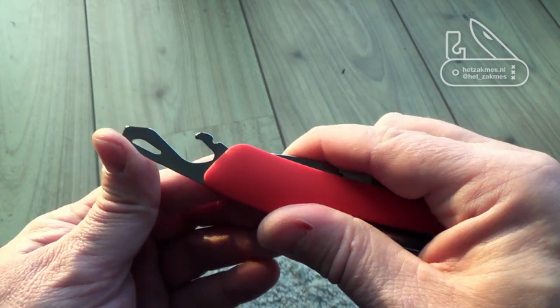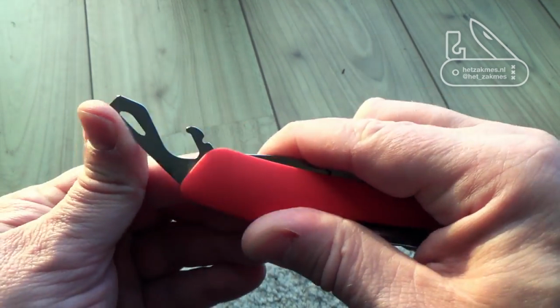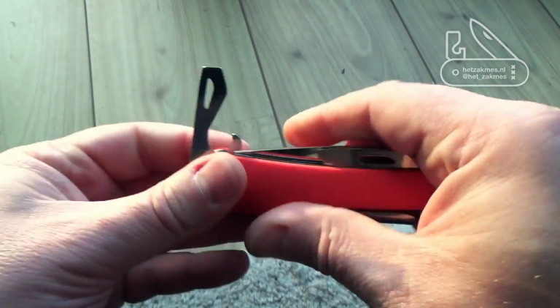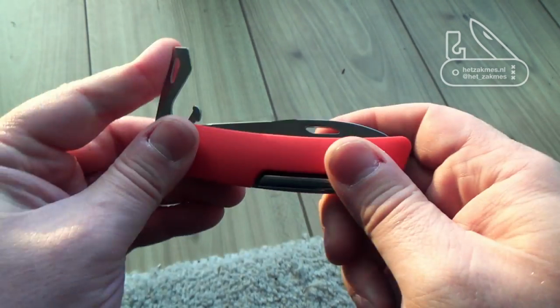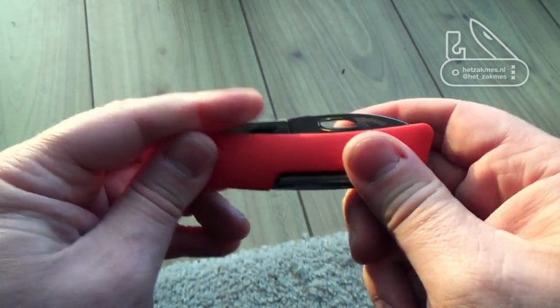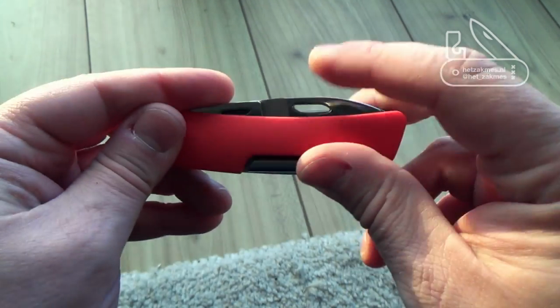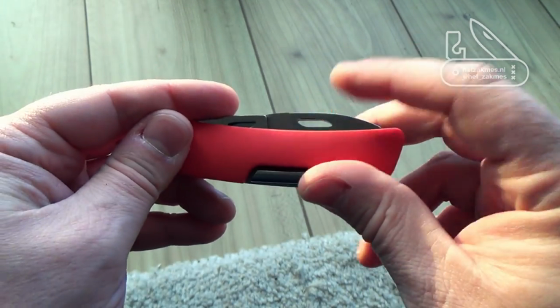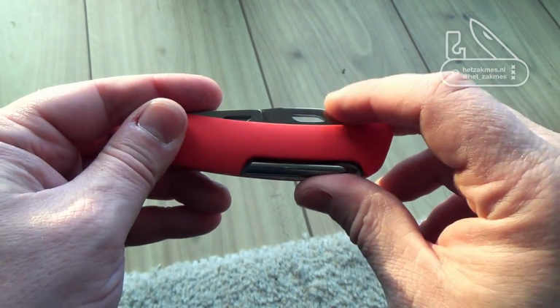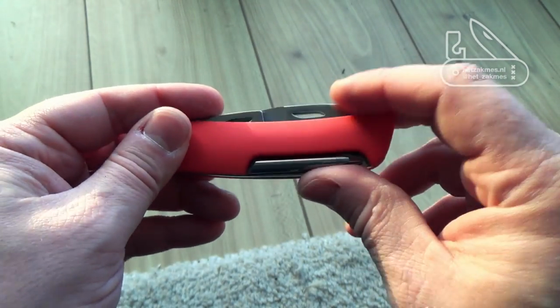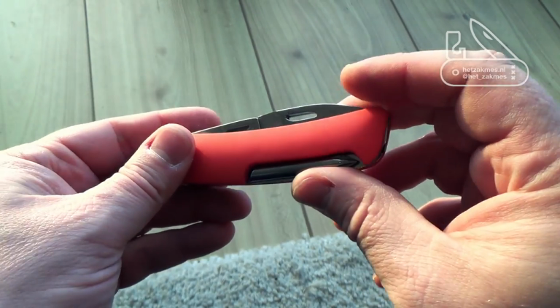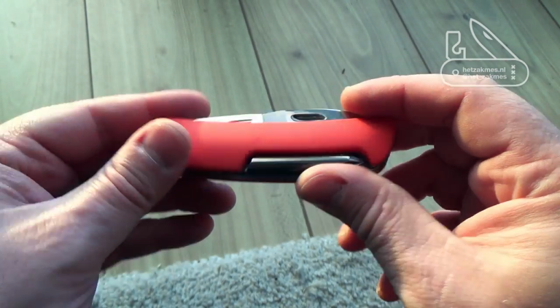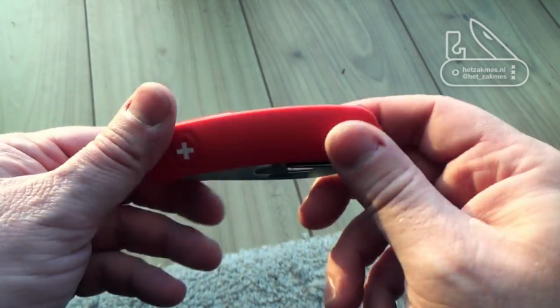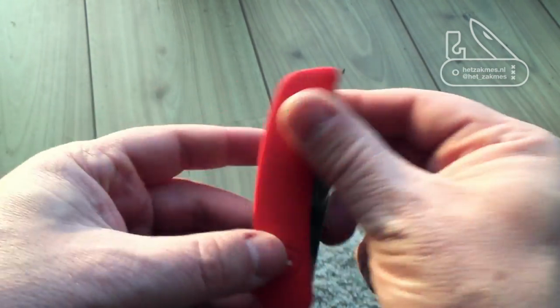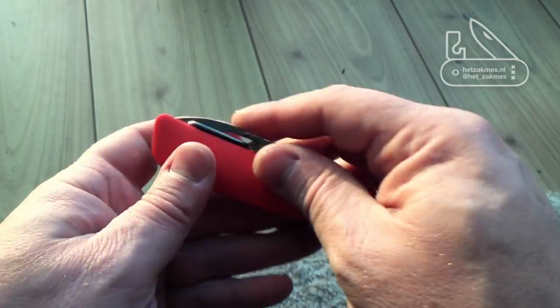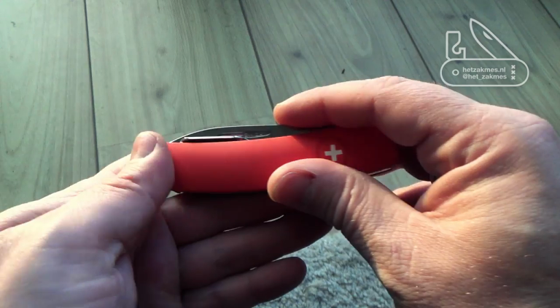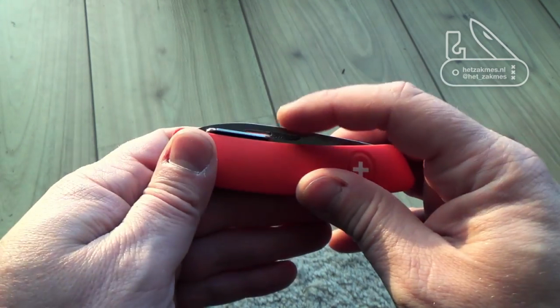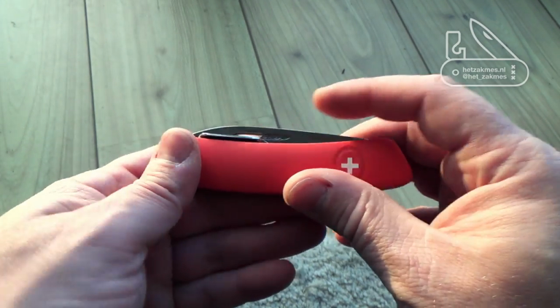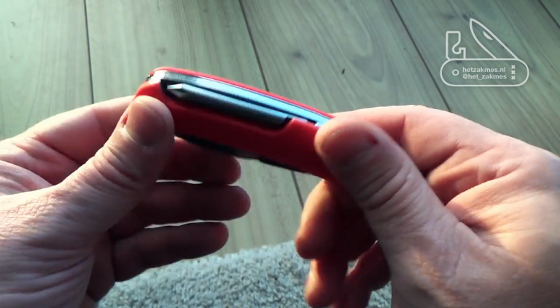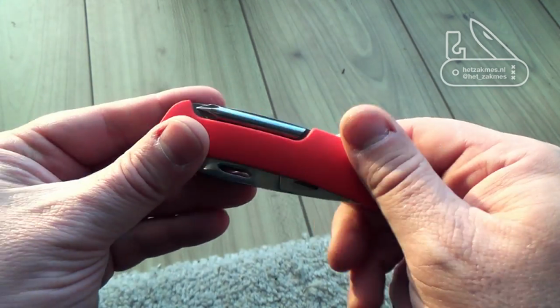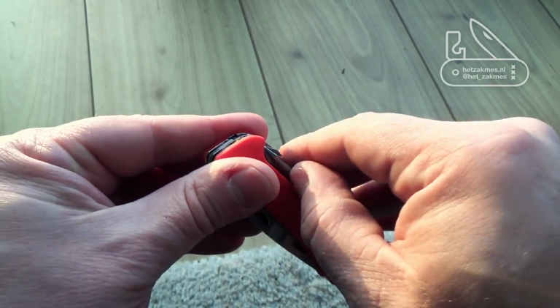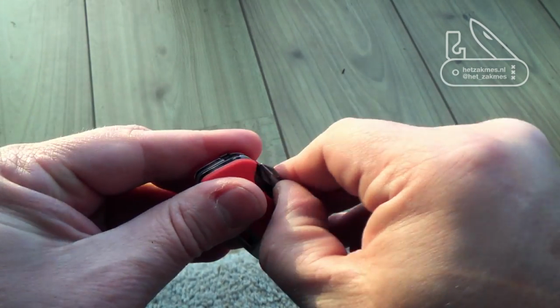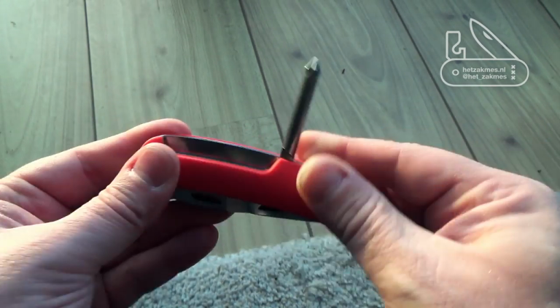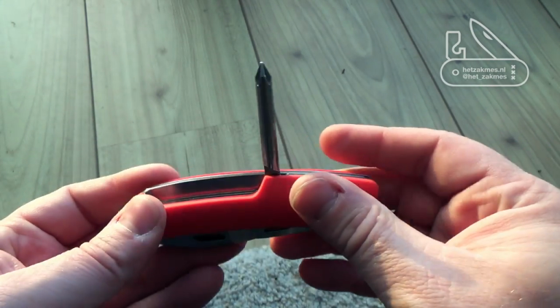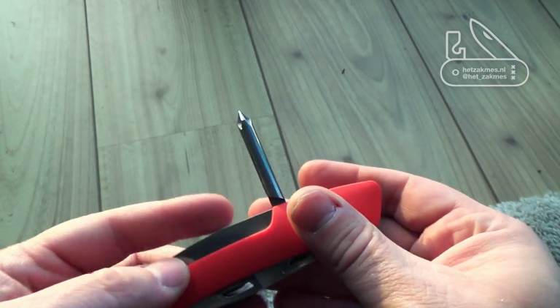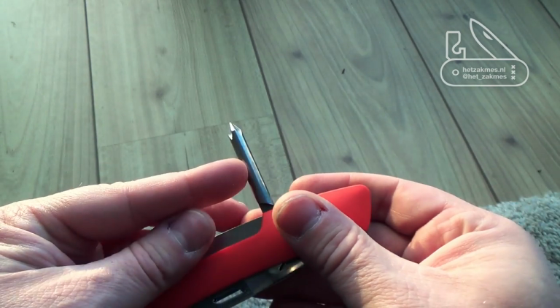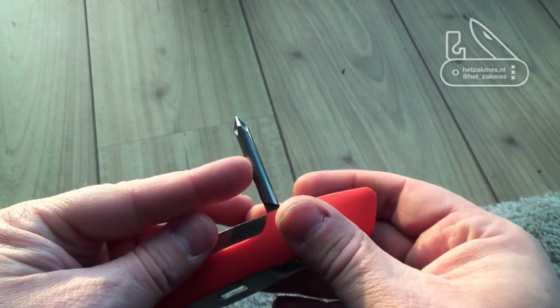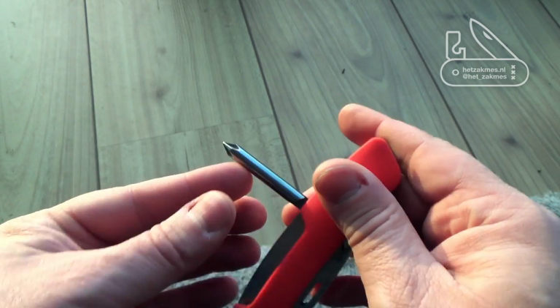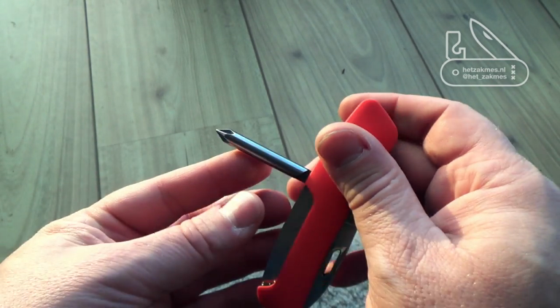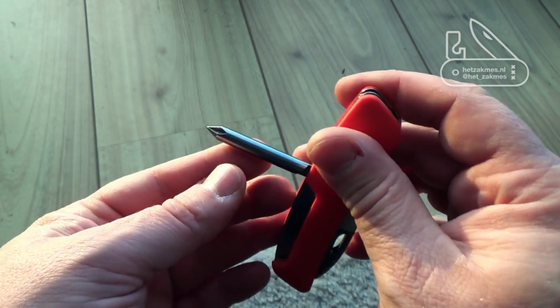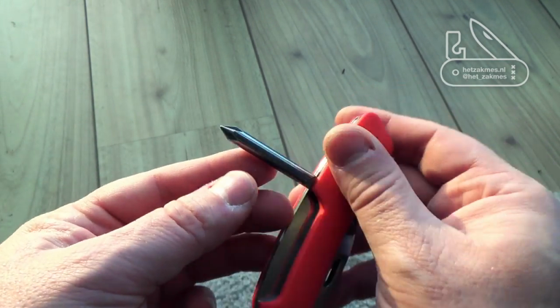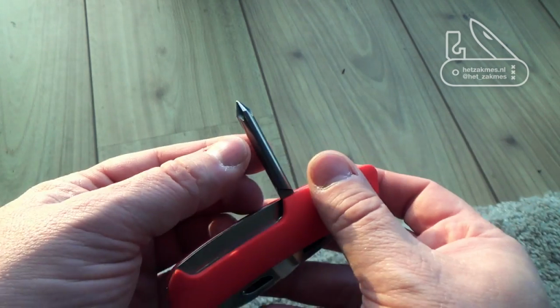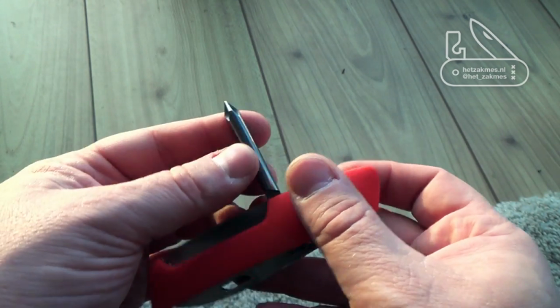By the way, the blade is the only thing that really locks solid — the blade. And it's also got in this configuration a Parker screwdriver.